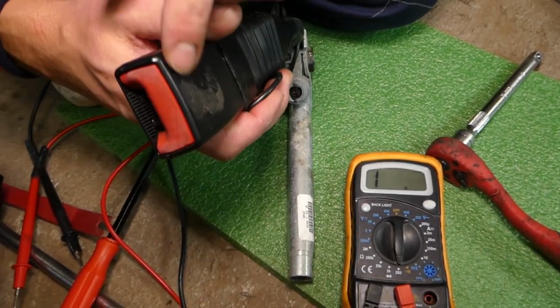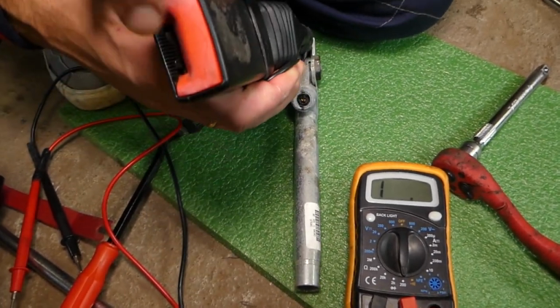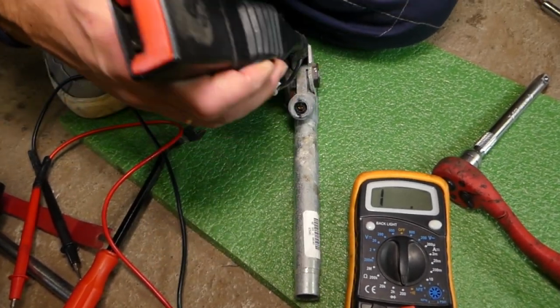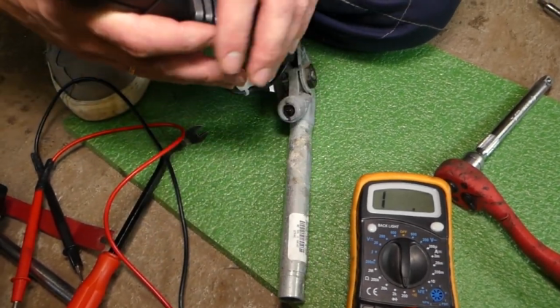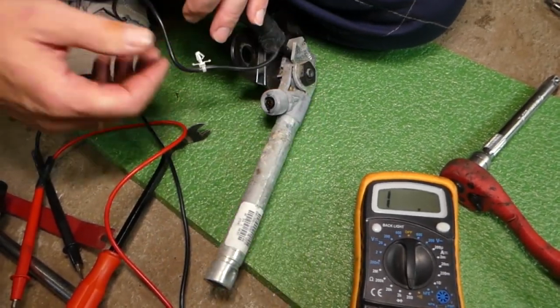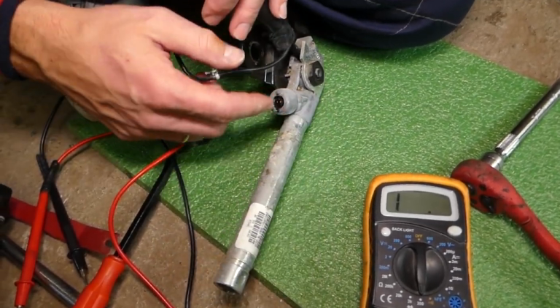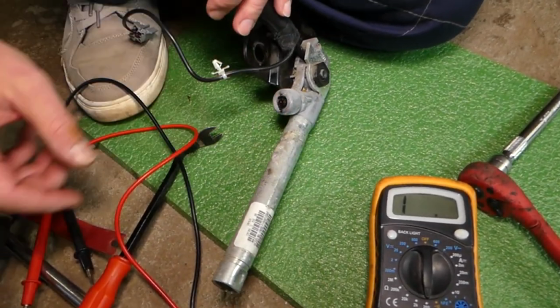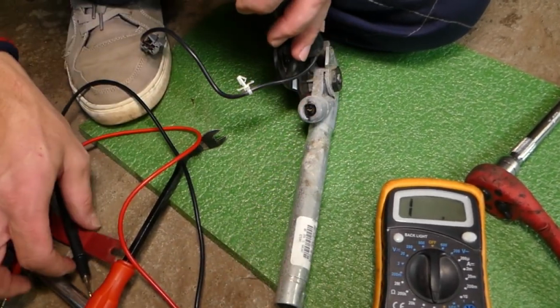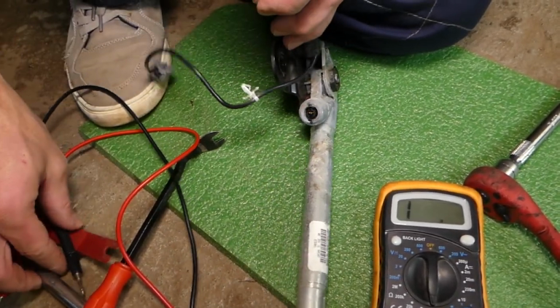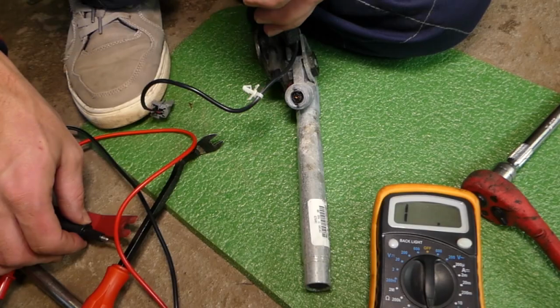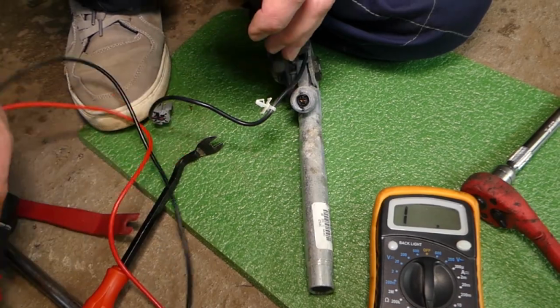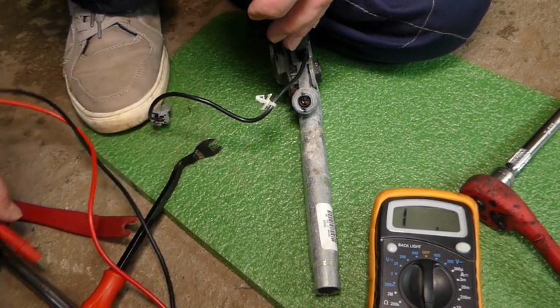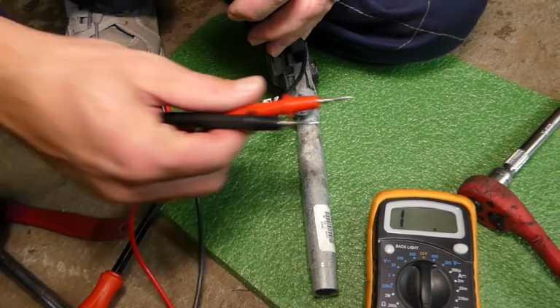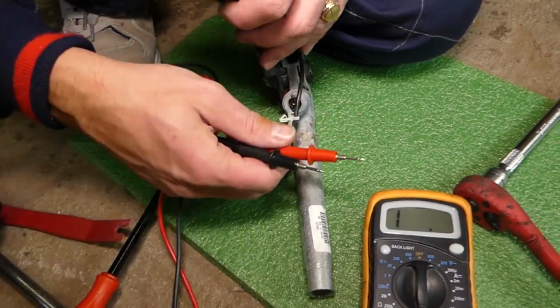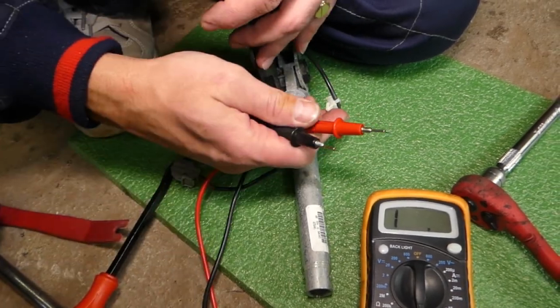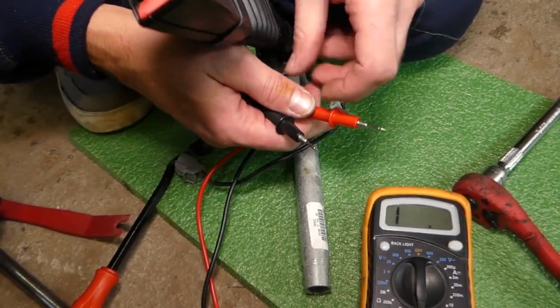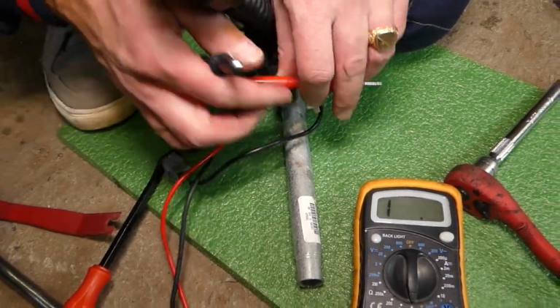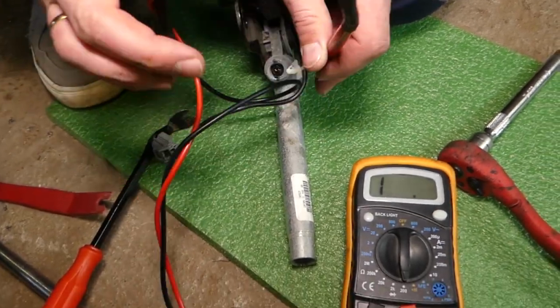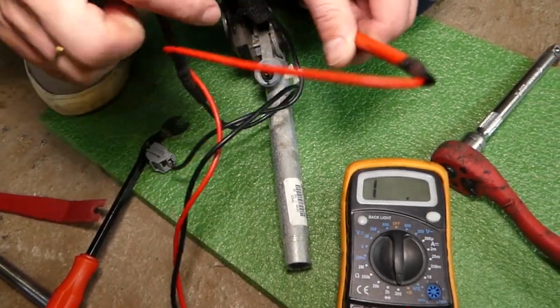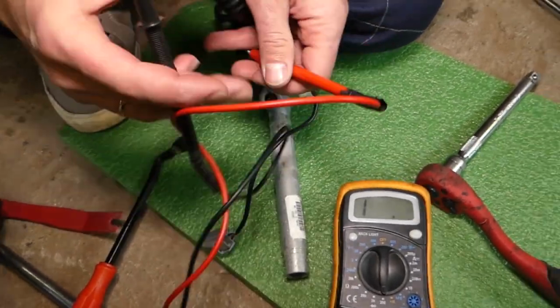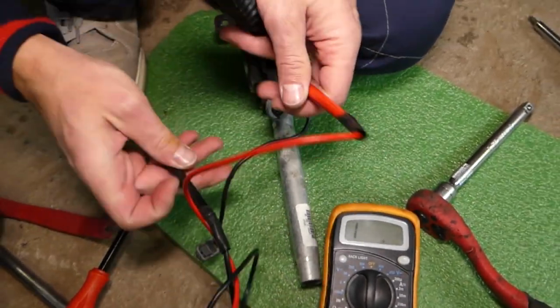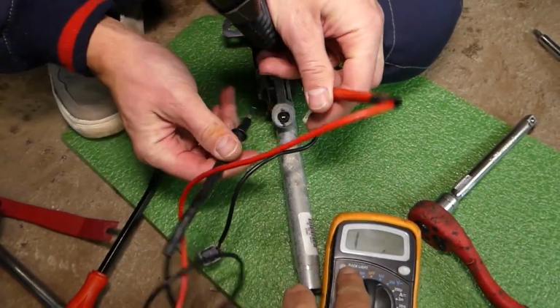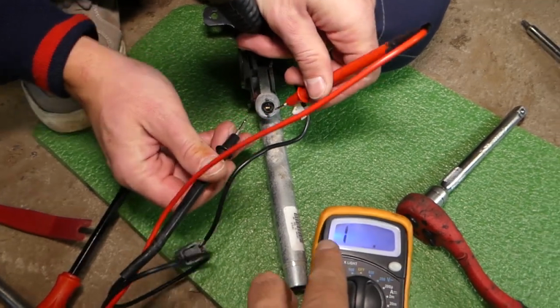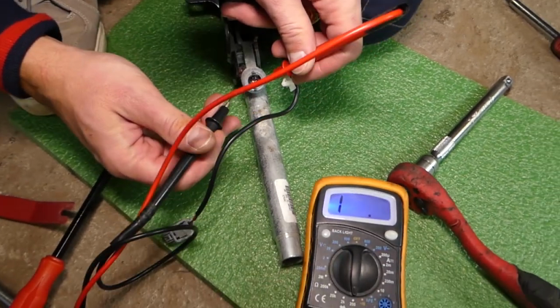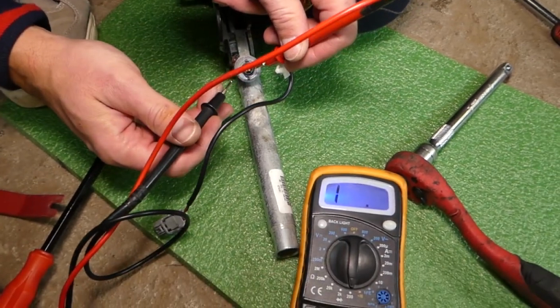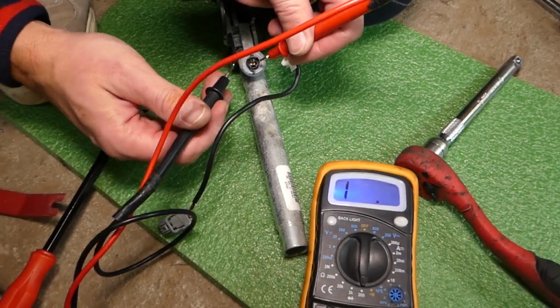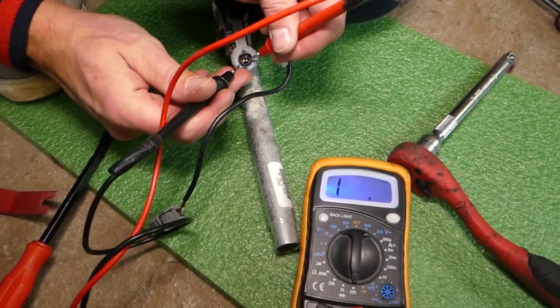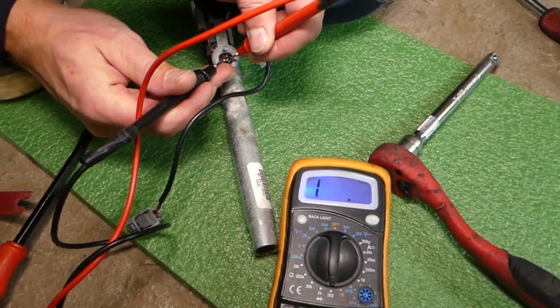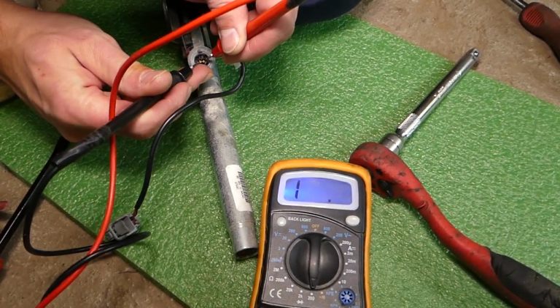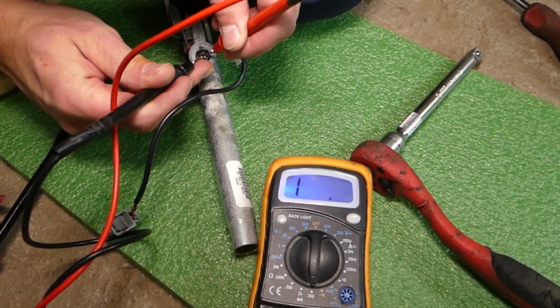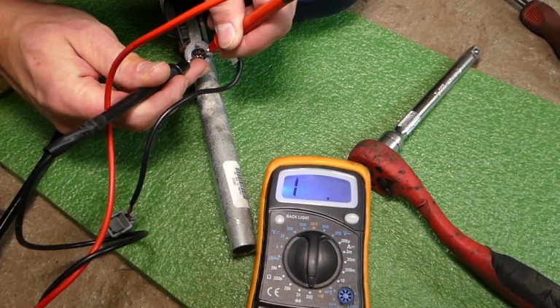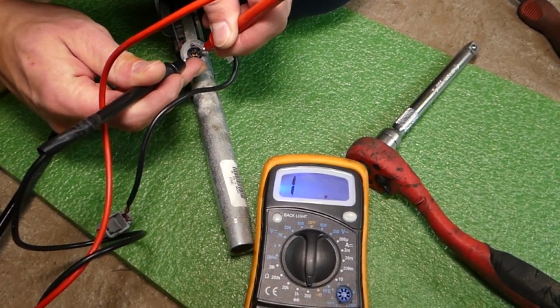This is the seat belt buckle — do not test the buckle. This is the pretensioner; they are different. The buckle tells the computer if the seat belt is inserted, but the pretensioner is separate. We're going to touch each of the pins with the leads.